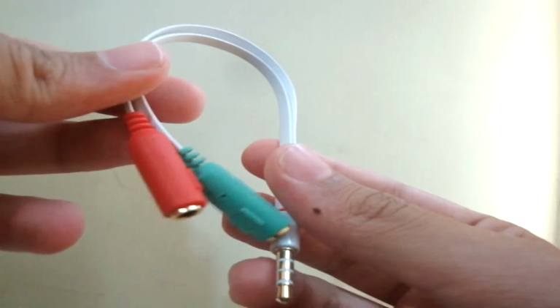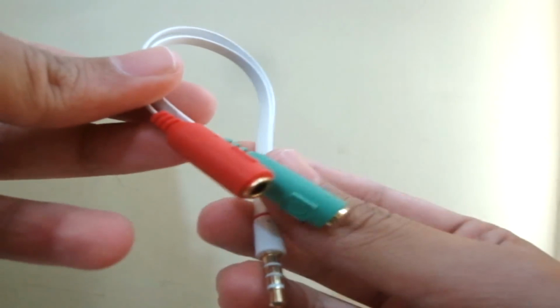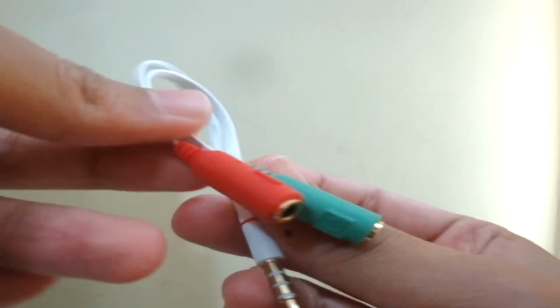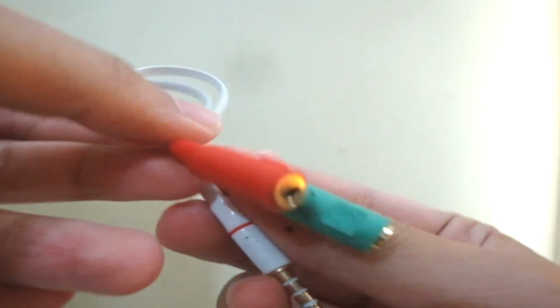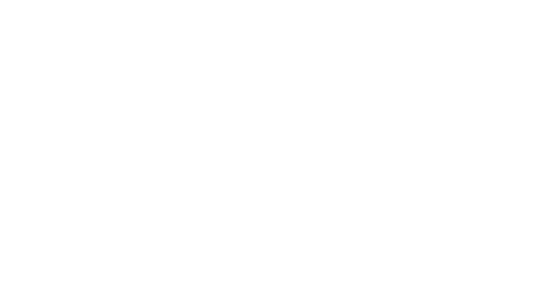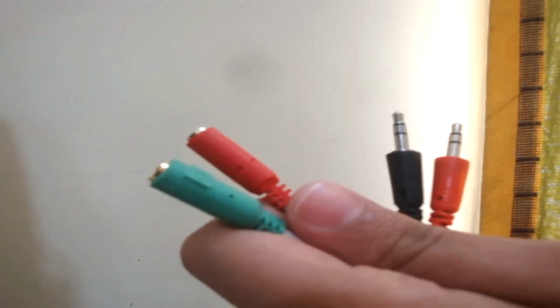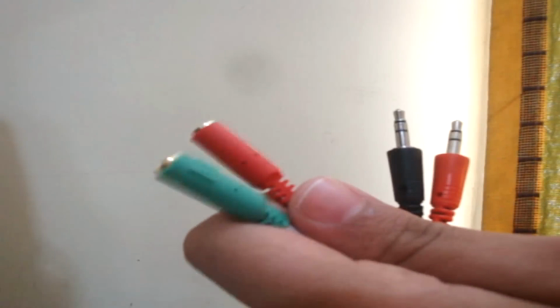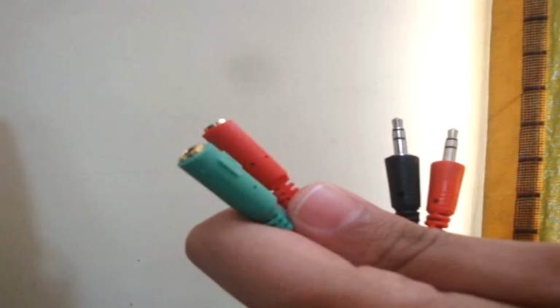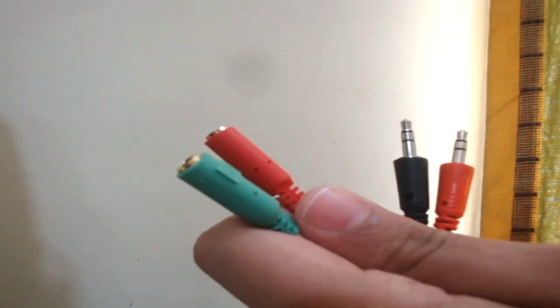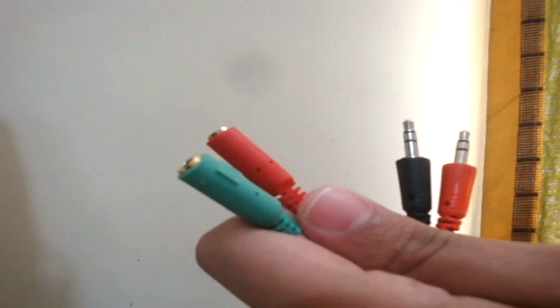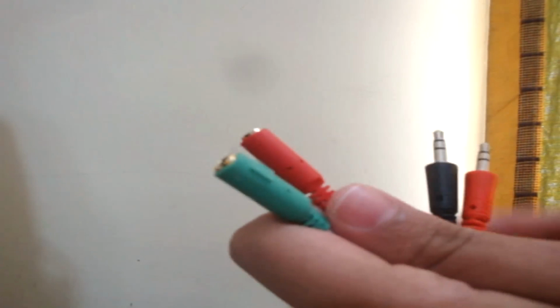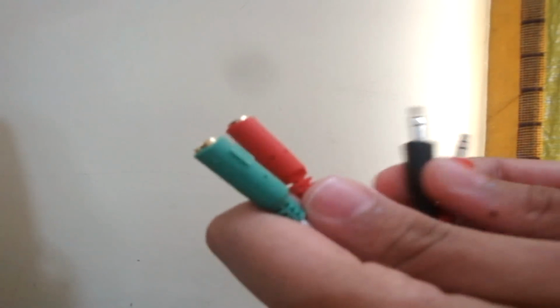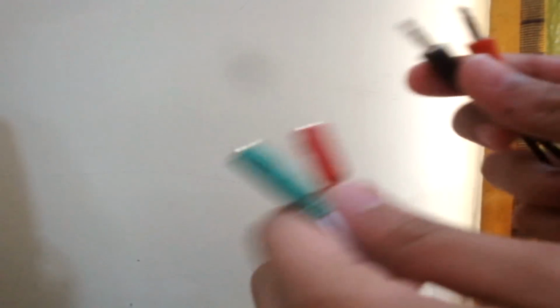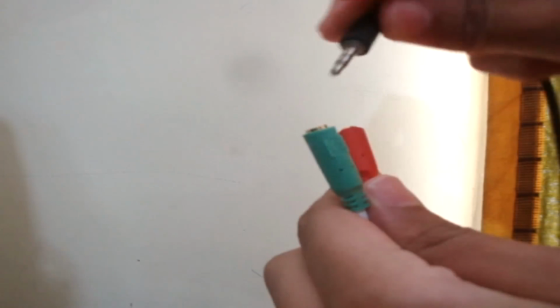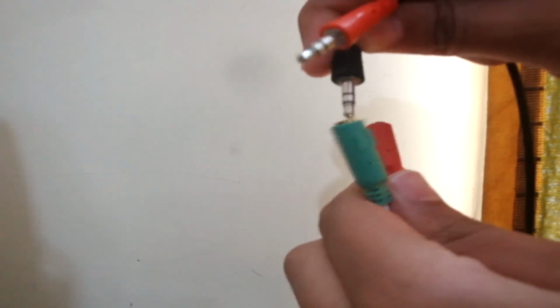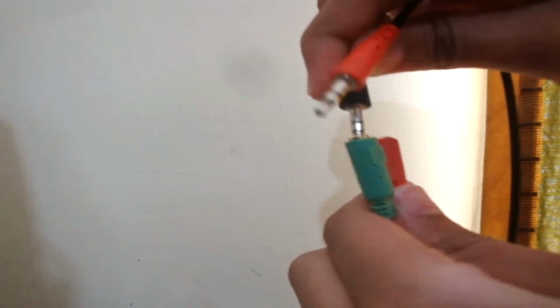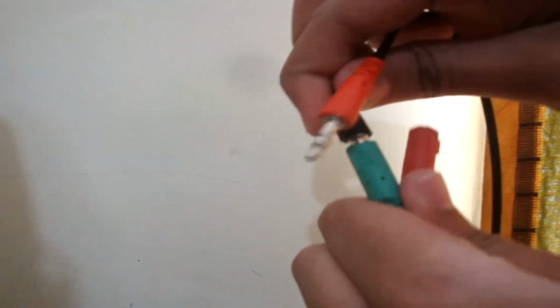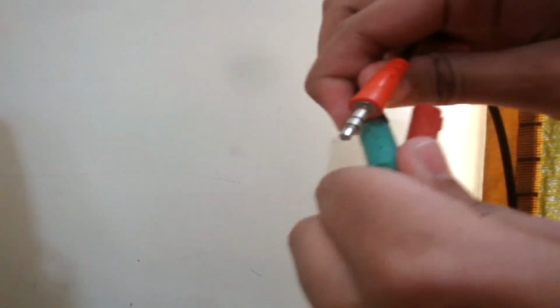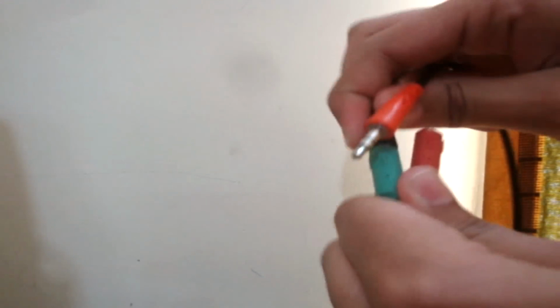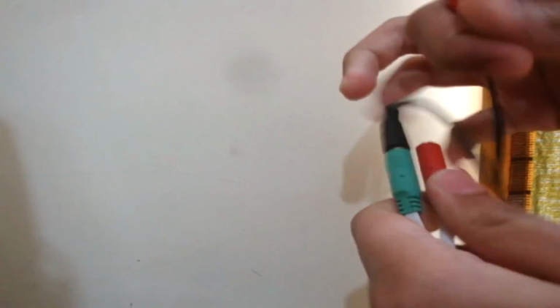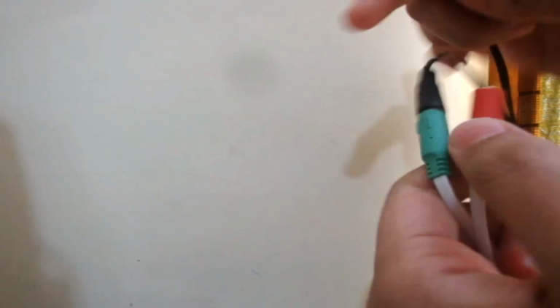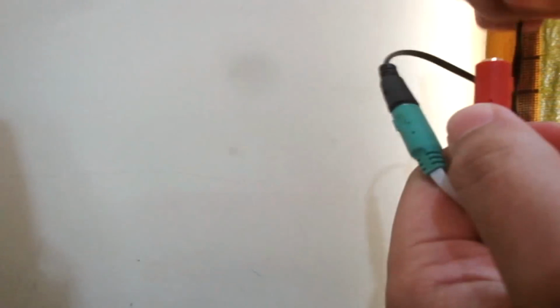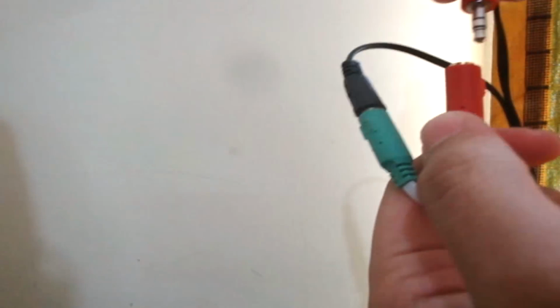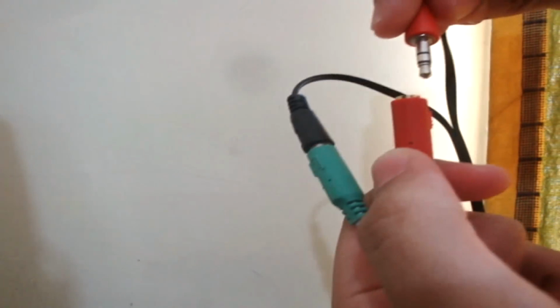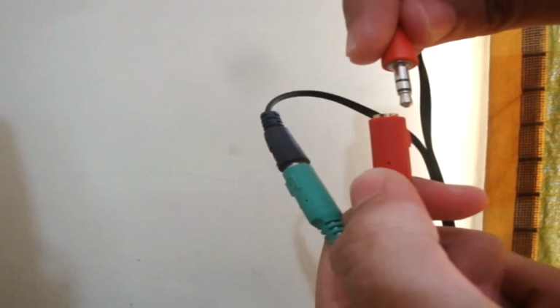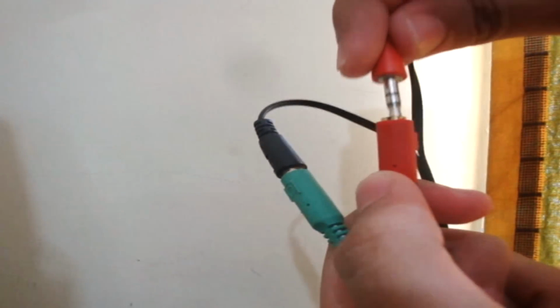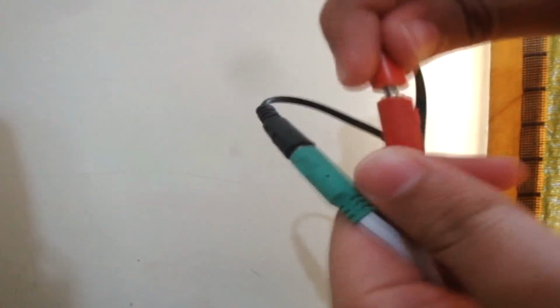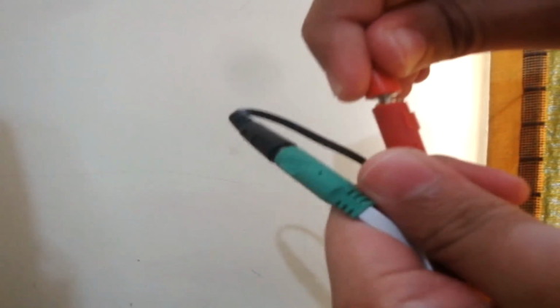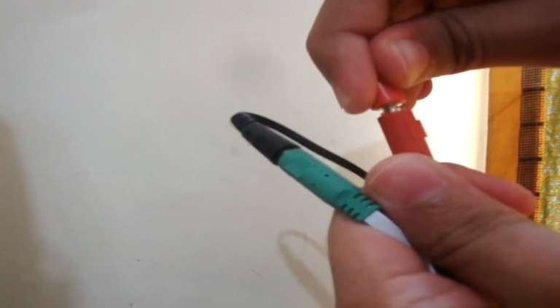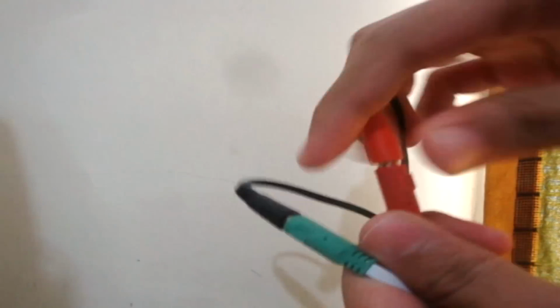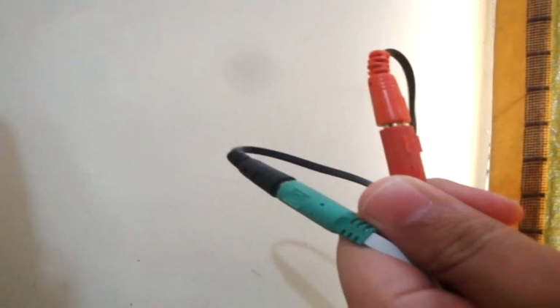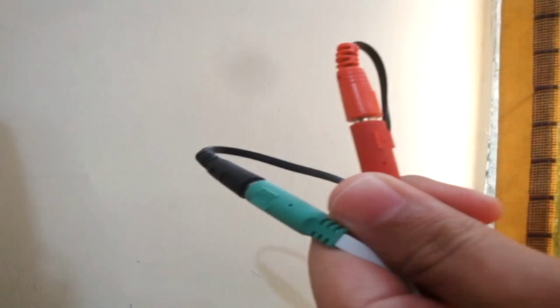Now I'm going to show you how to attach it into your computer. The first thing you need to do is attach the pins — the black one goes into the green hole and the red one, that is the microphone, goes into the red hole. And you are done.